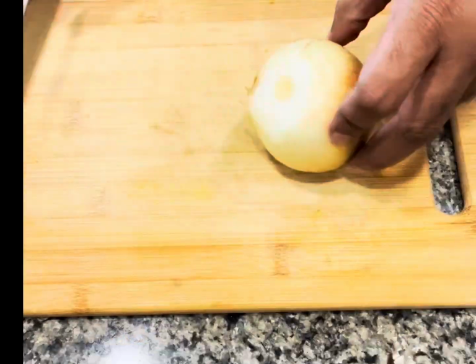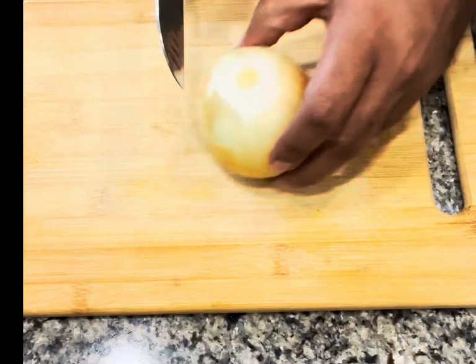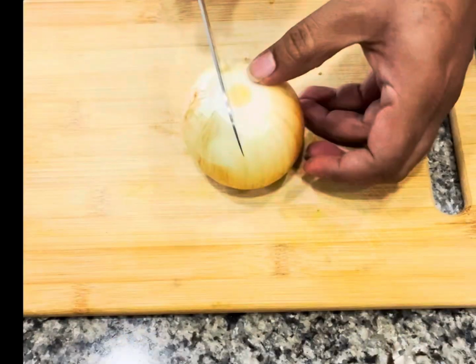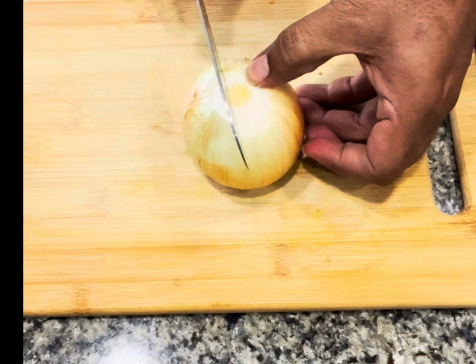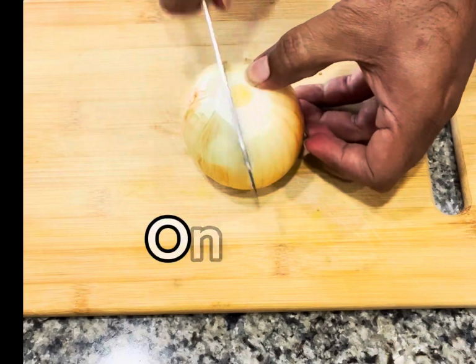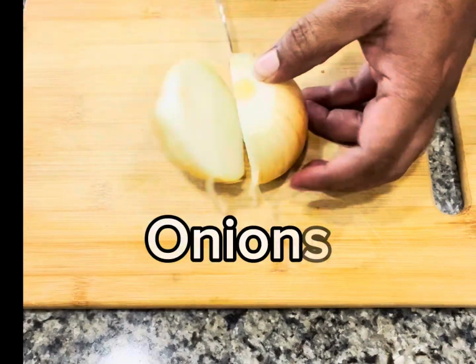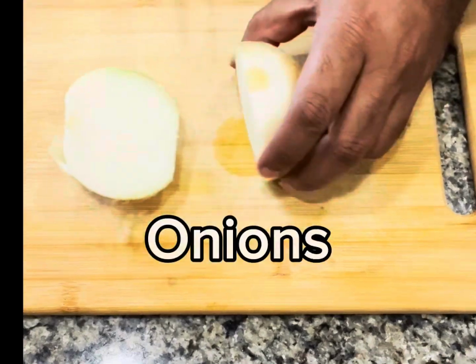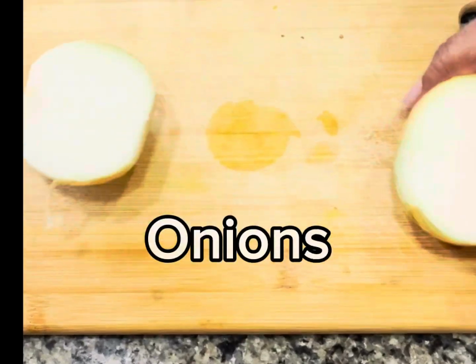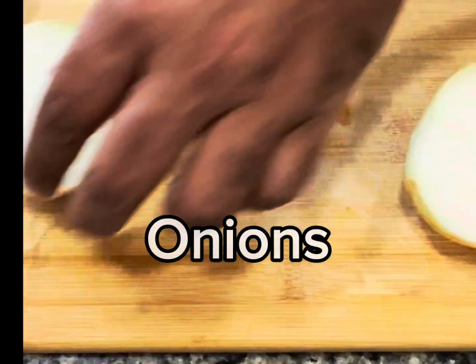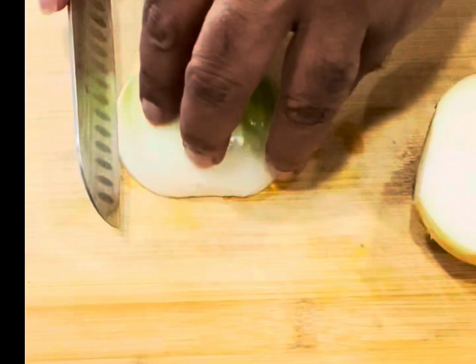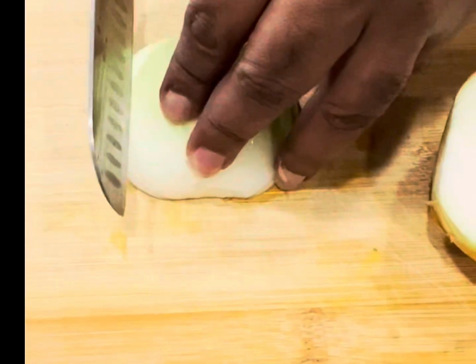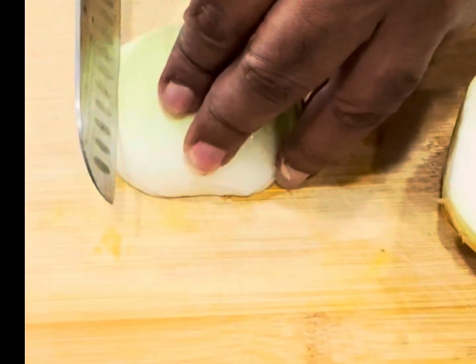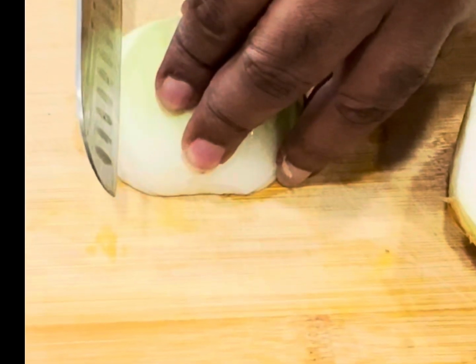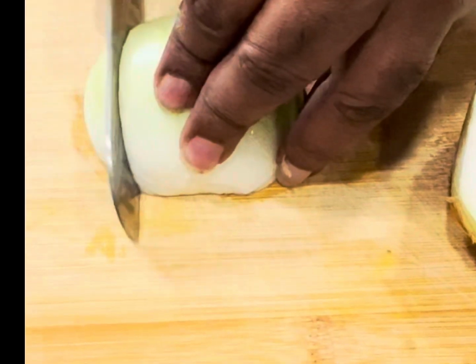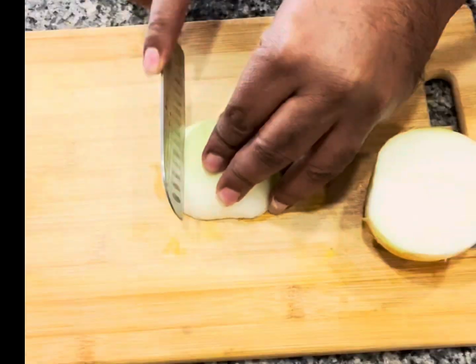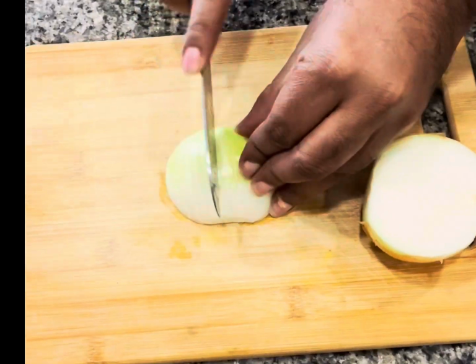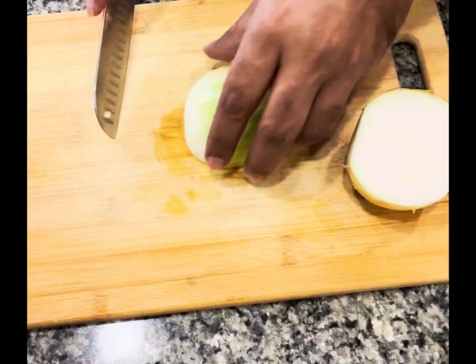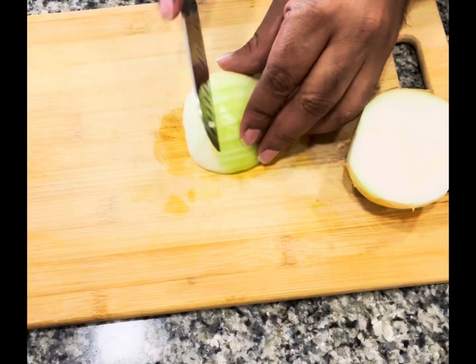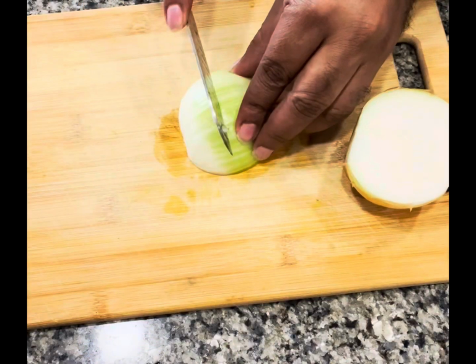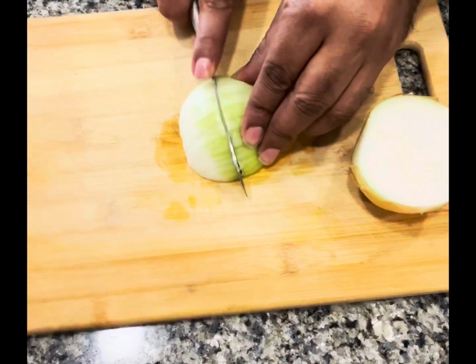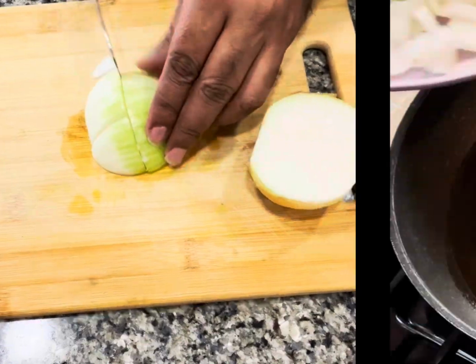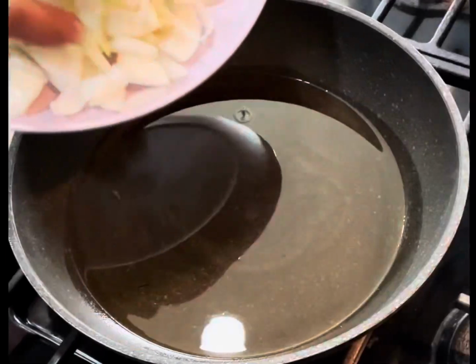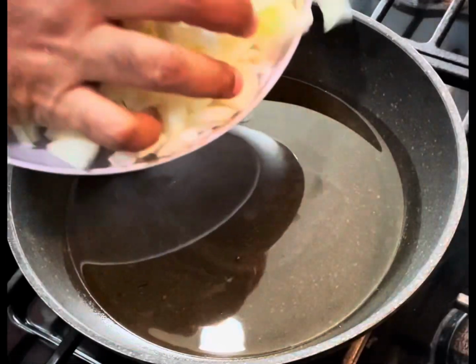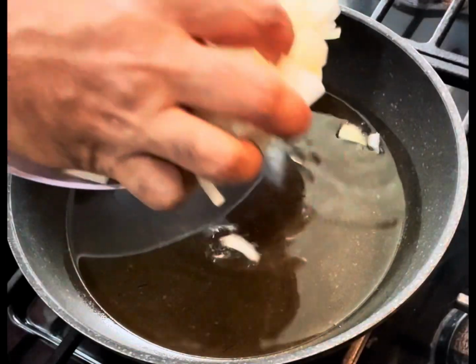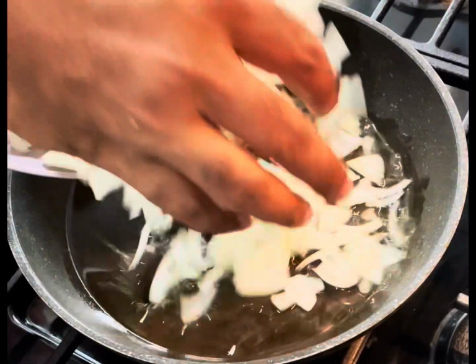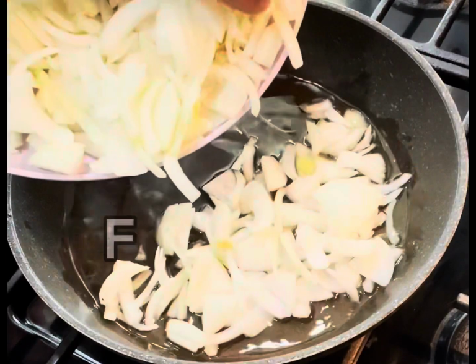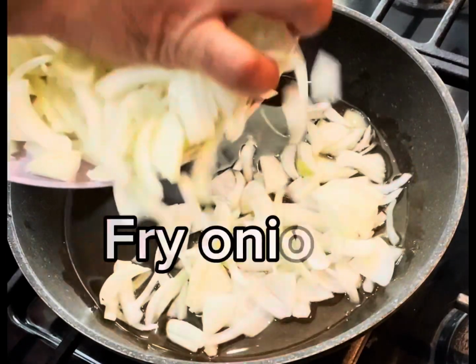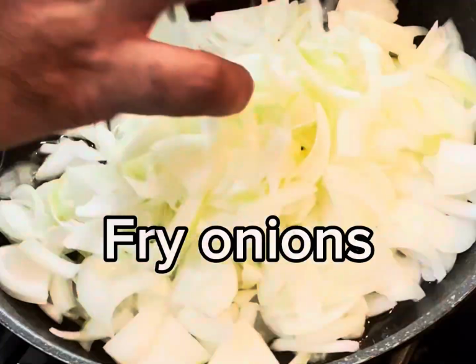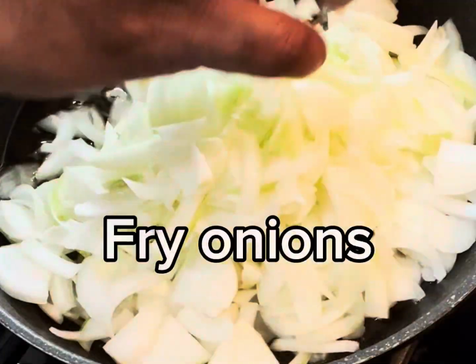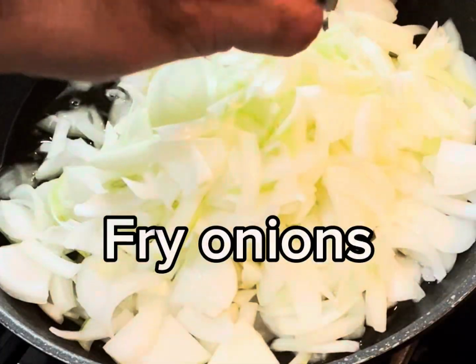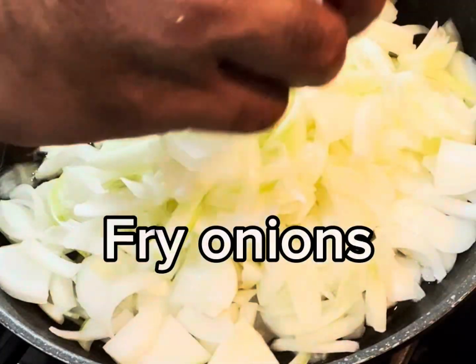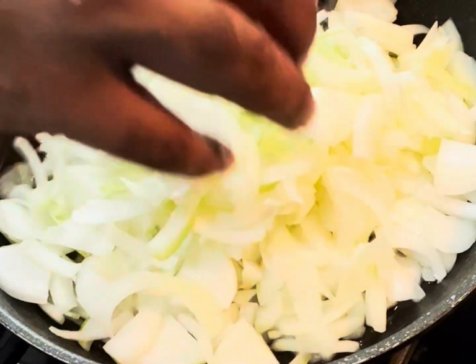Chop the onion into small pieces. Take a pan and add some oil, fry the chopped onions.